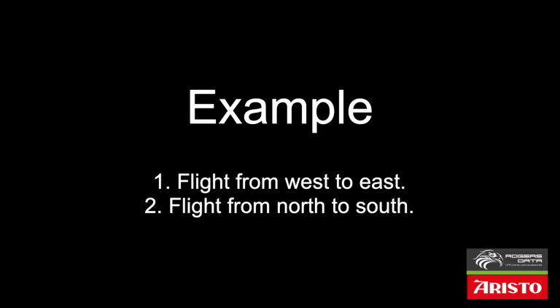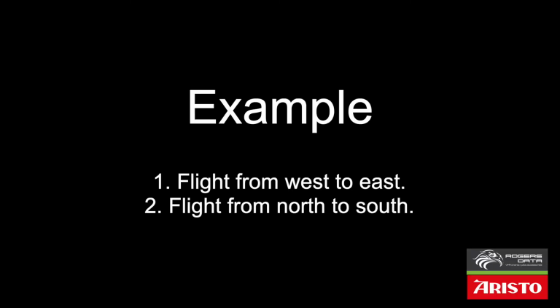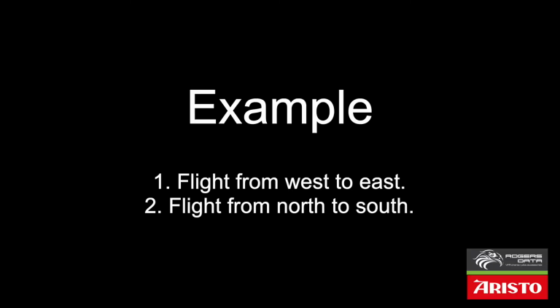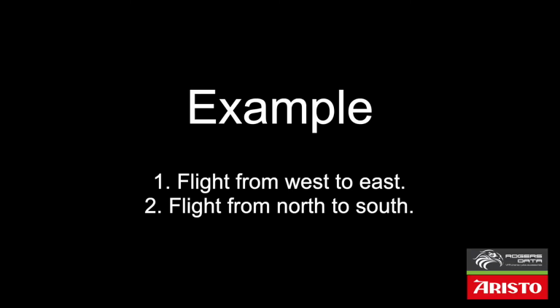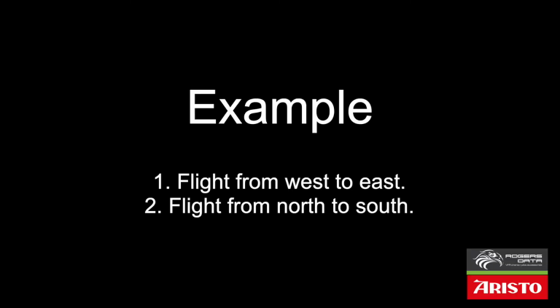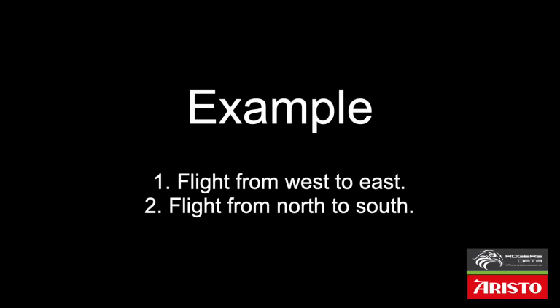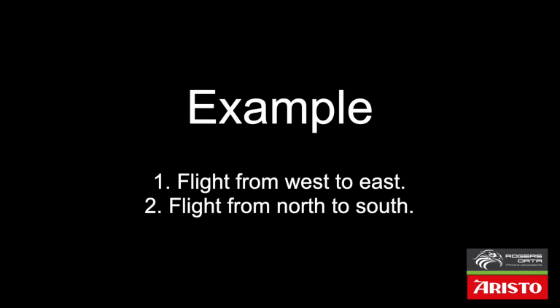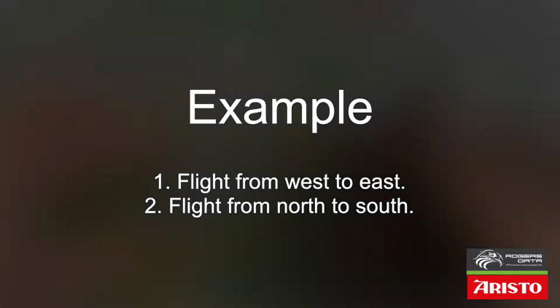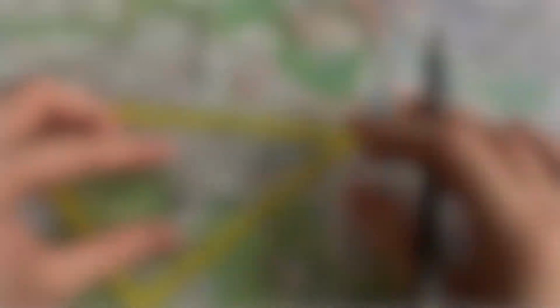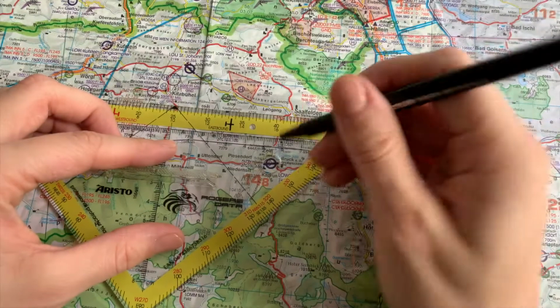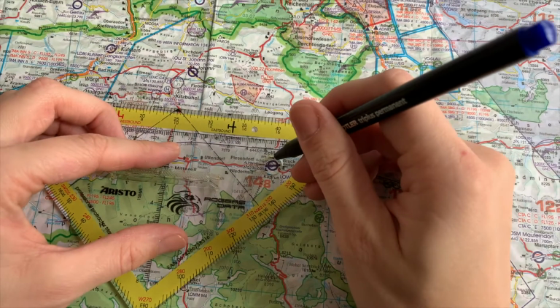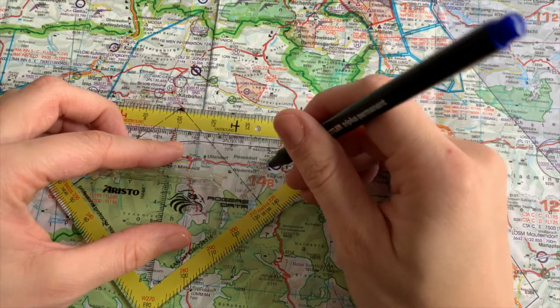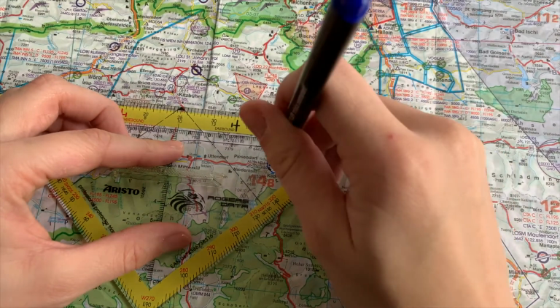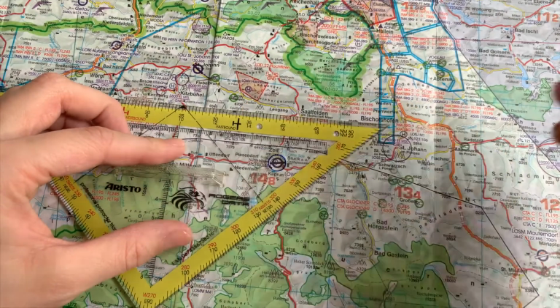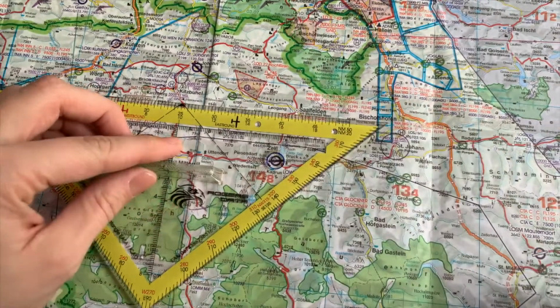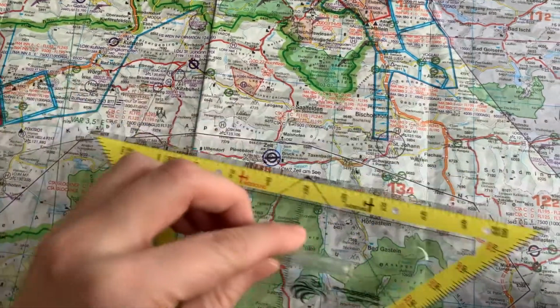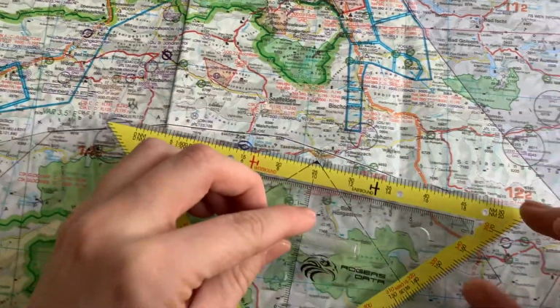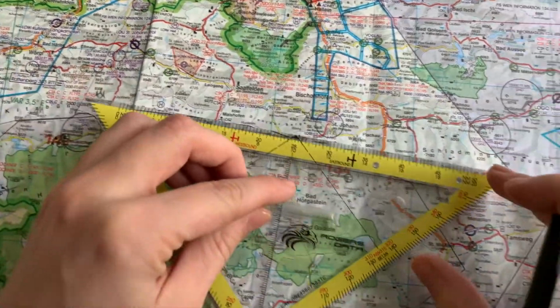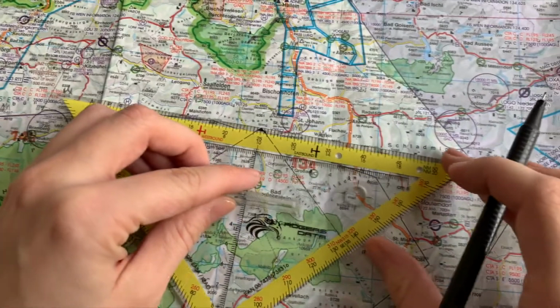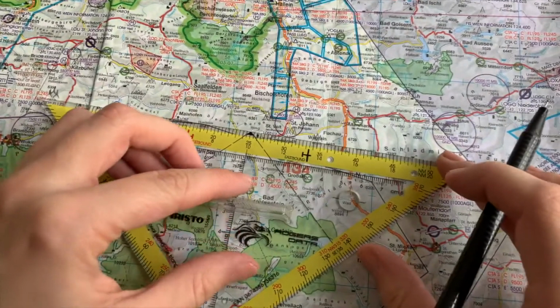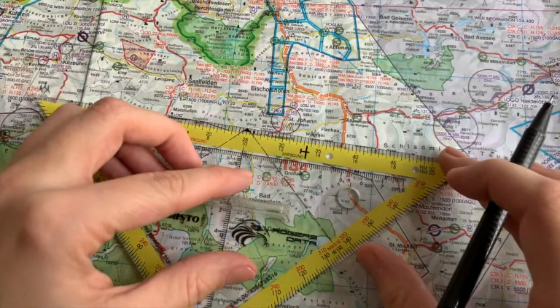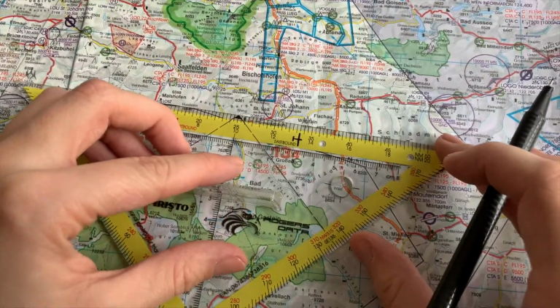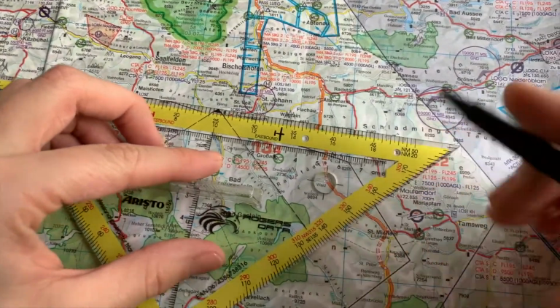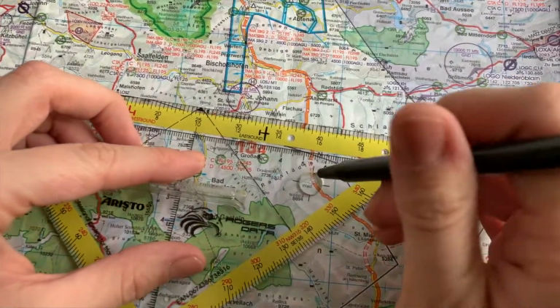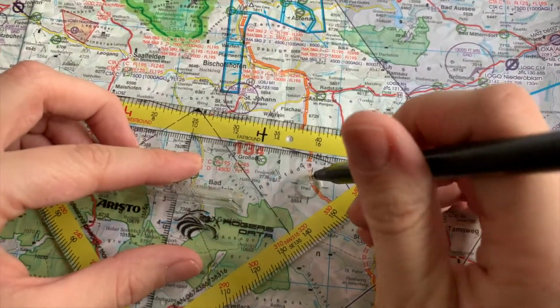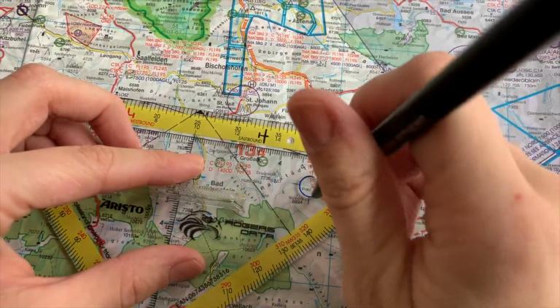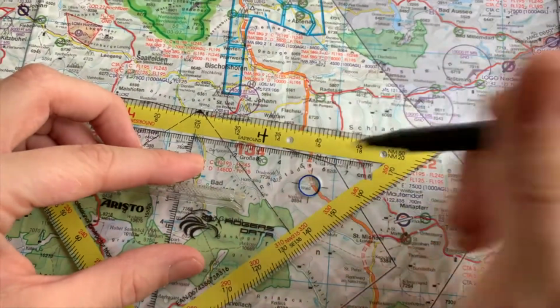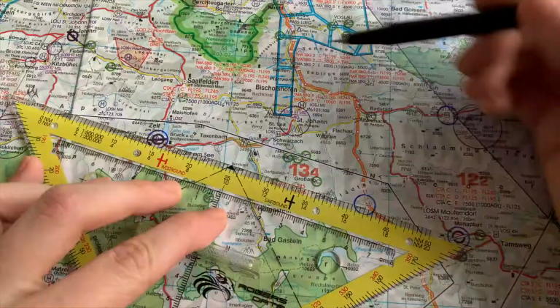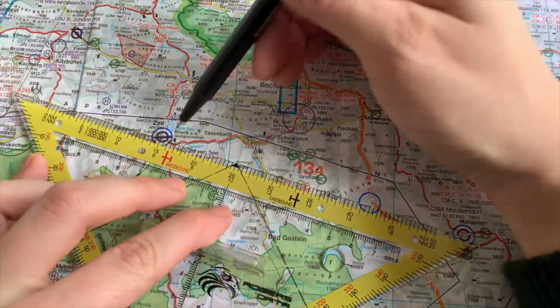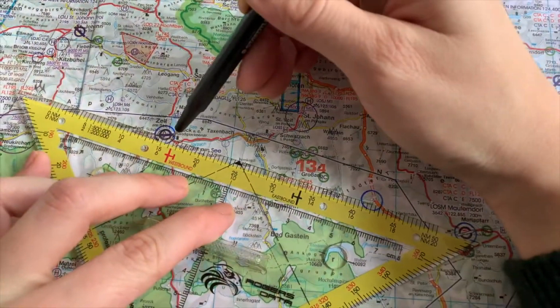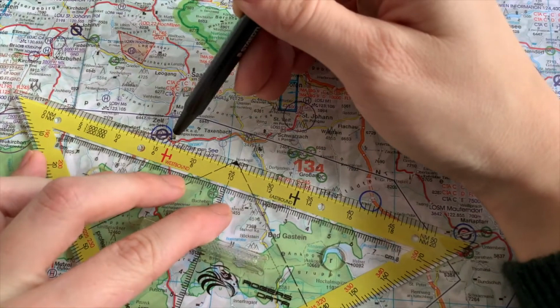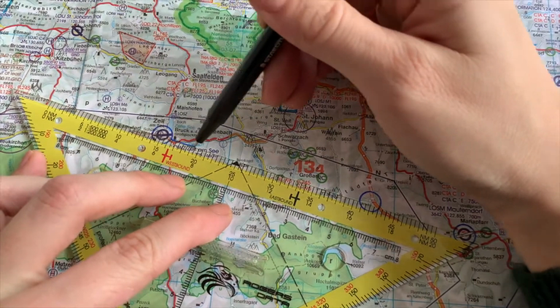Based on two examples I will show you how to best use the professional protector triangle — one example from west to east and the other from north to south. To start, mark the waypoints with the circular template and then connect them with a straight line.